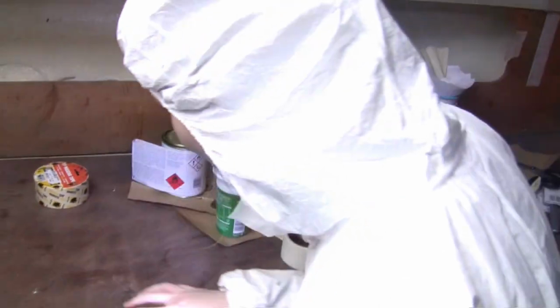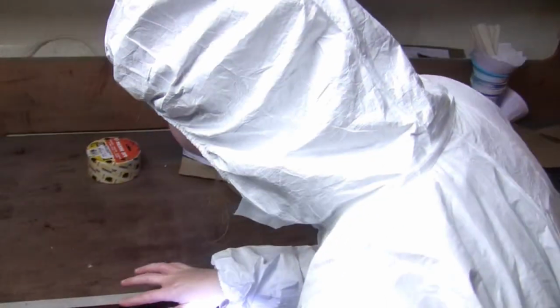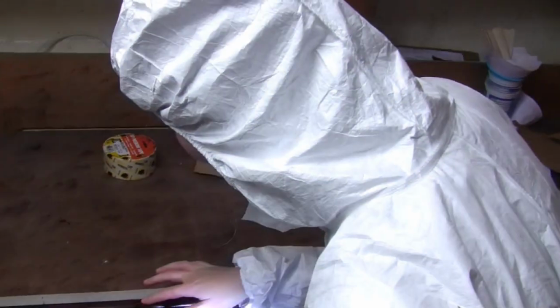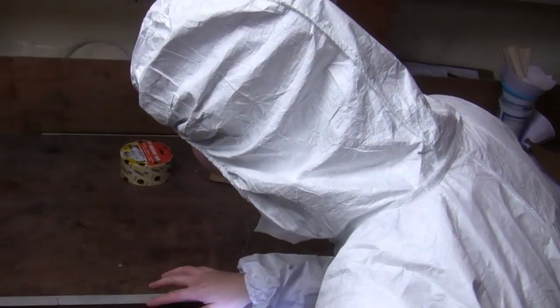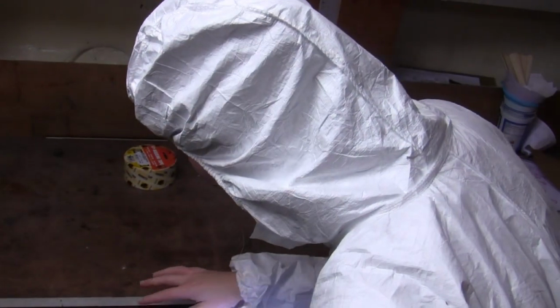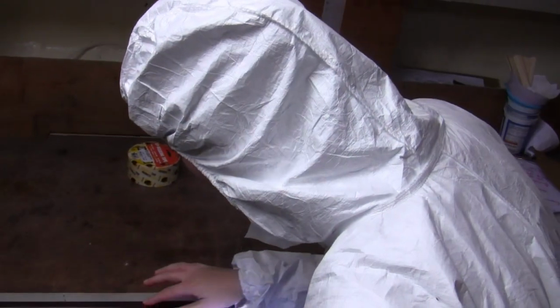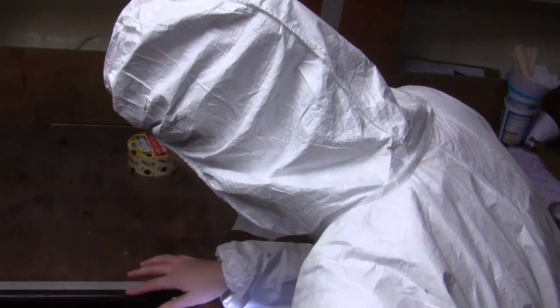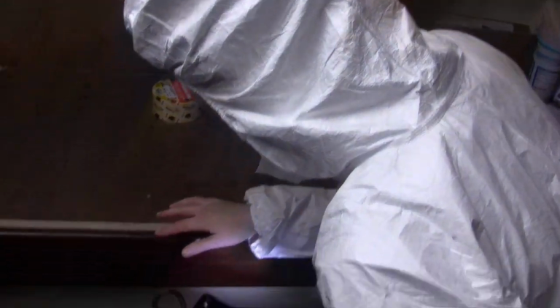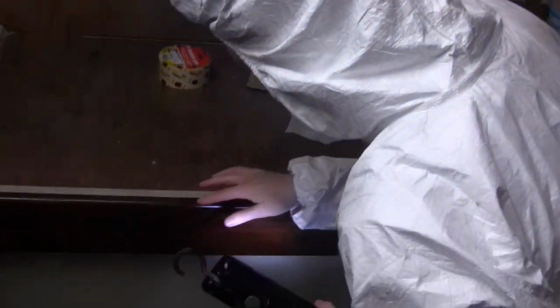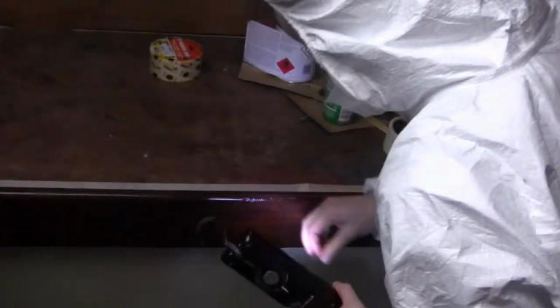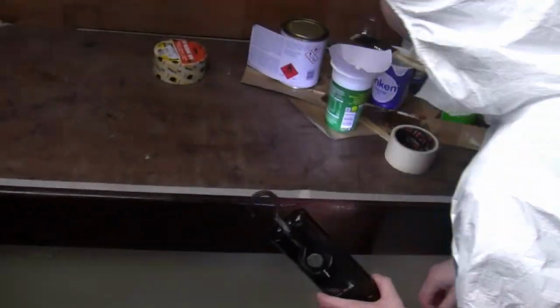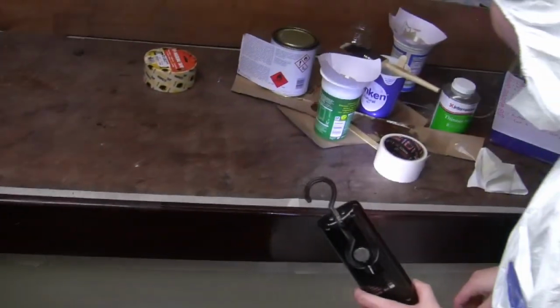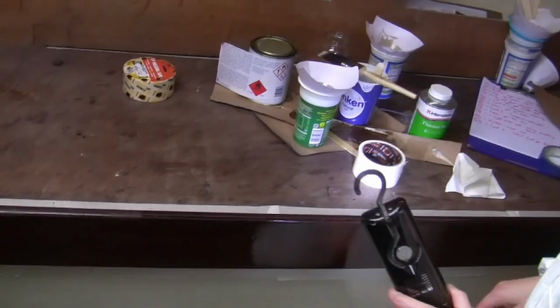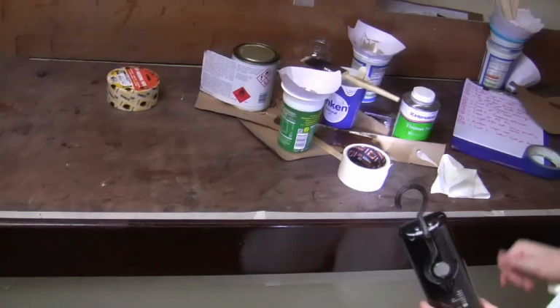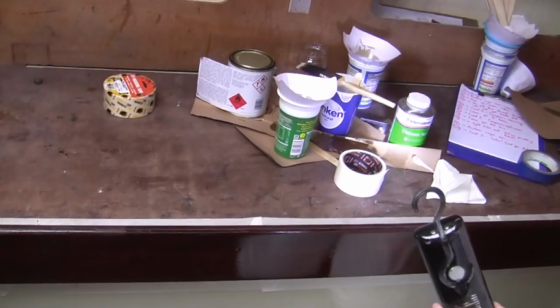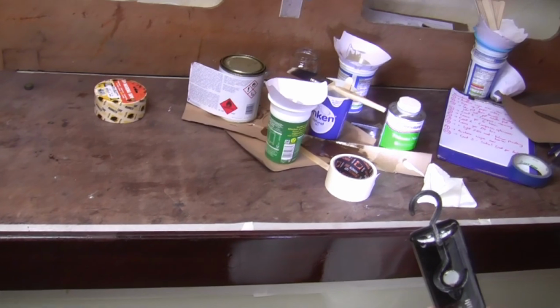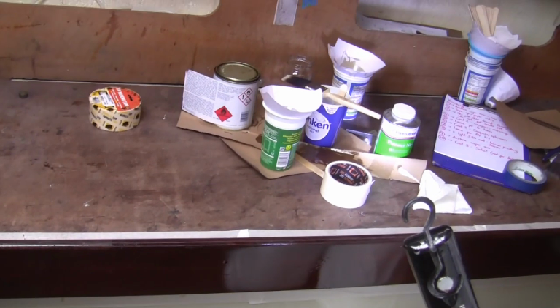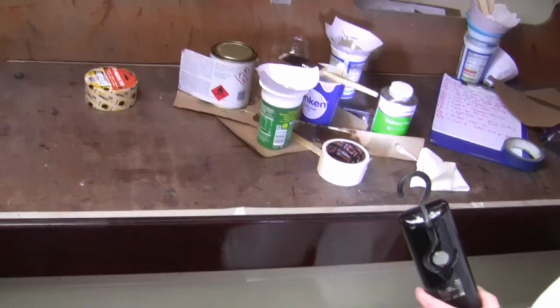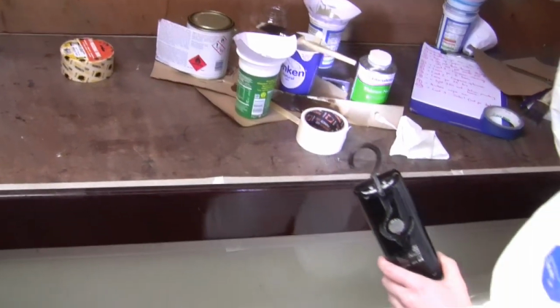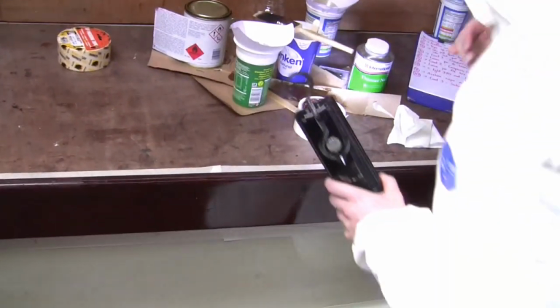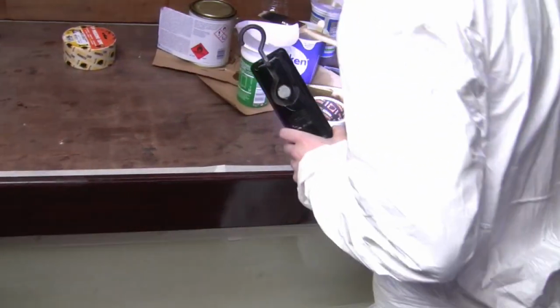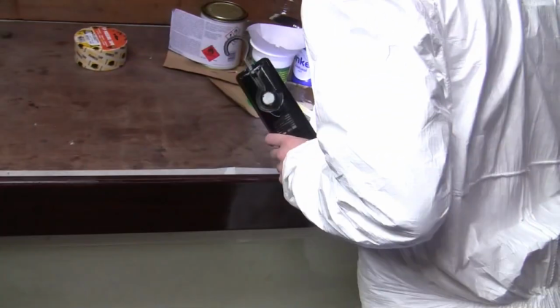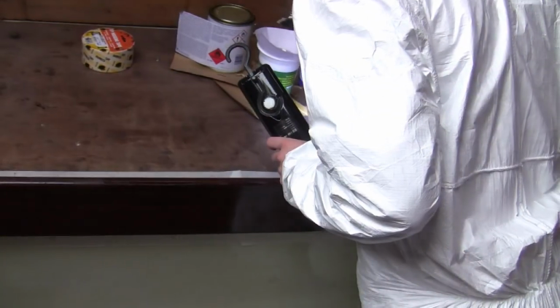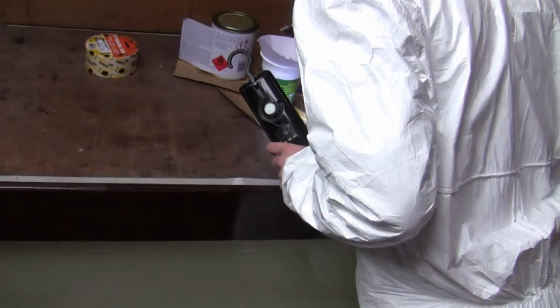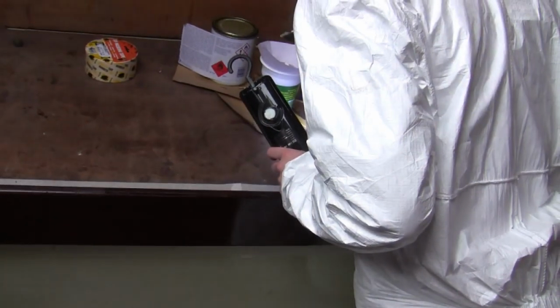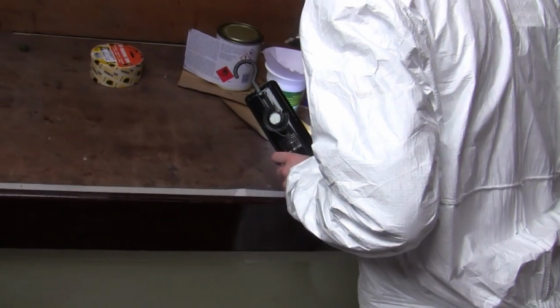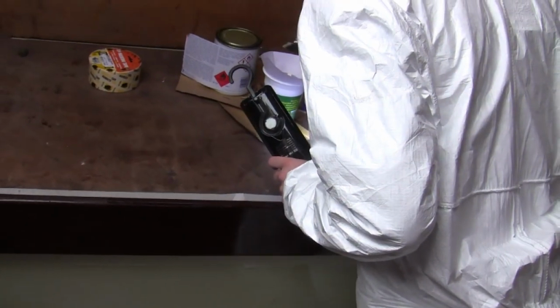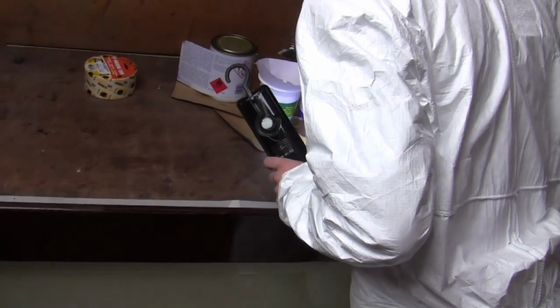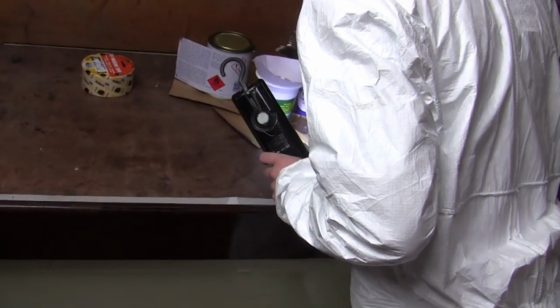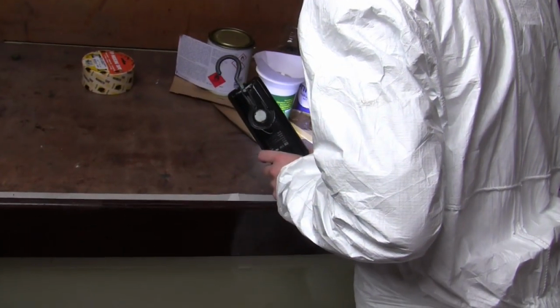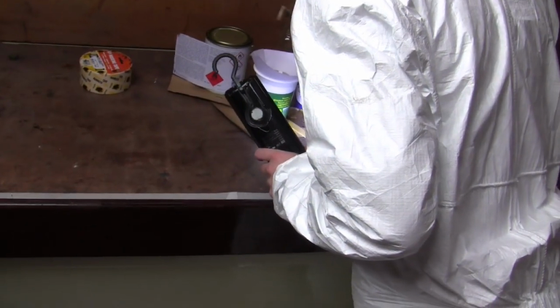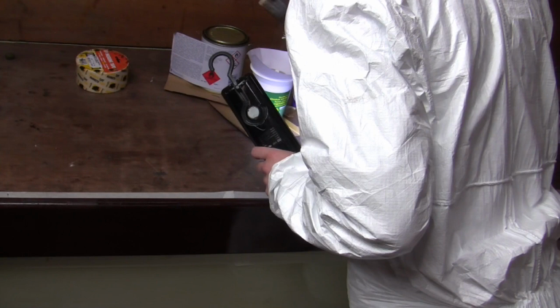Maybe I was thicker there and not as thick there — I've got no idea. It all looks great, actually. That's pretty much through.